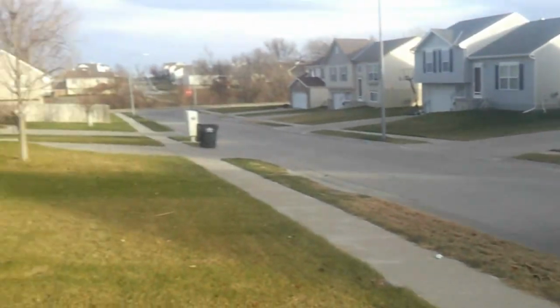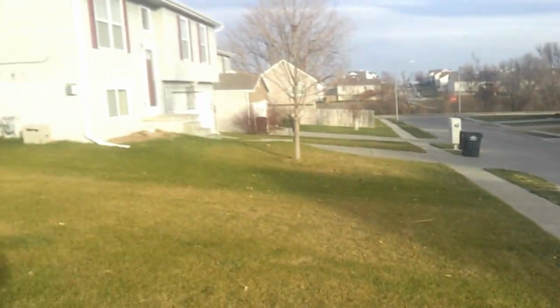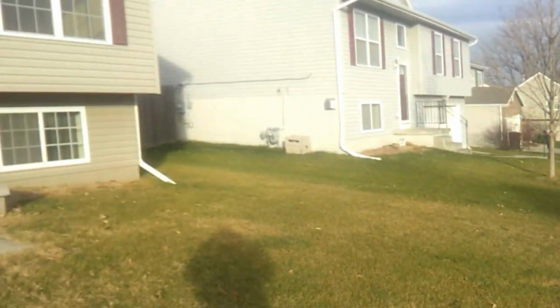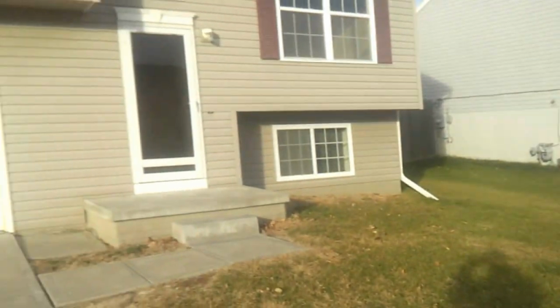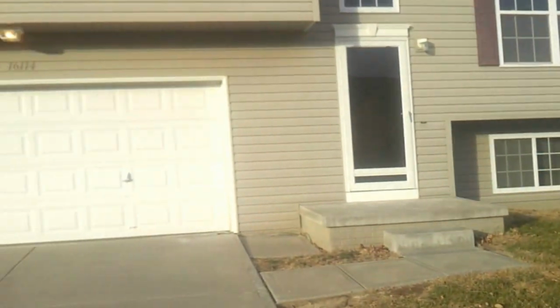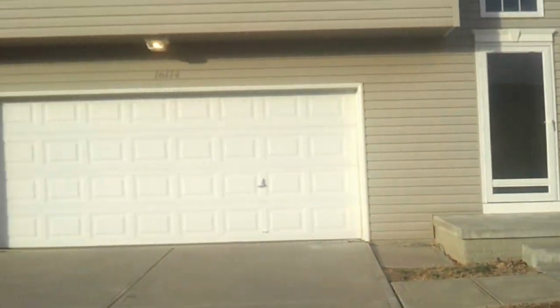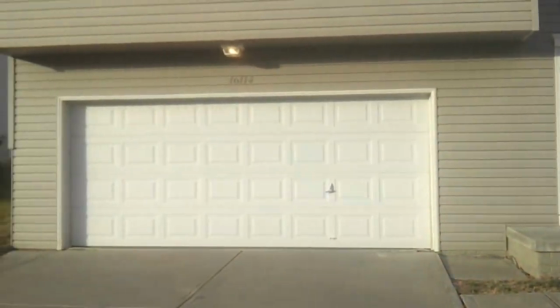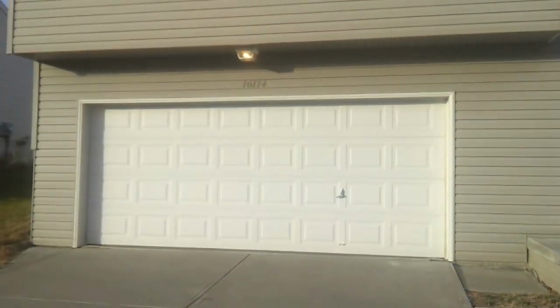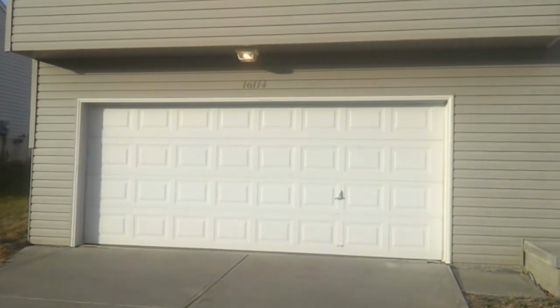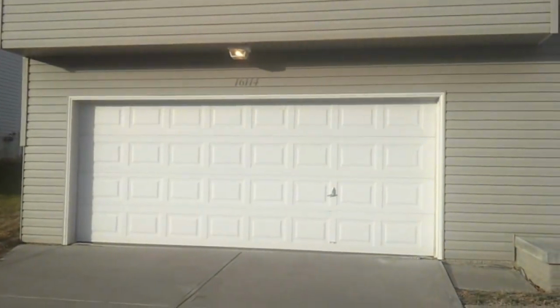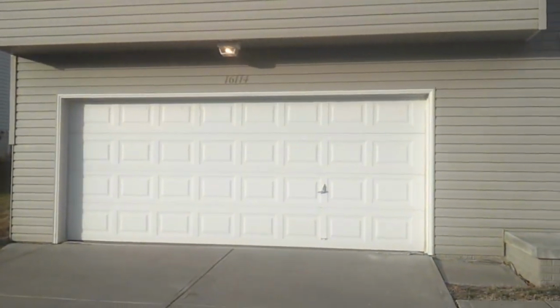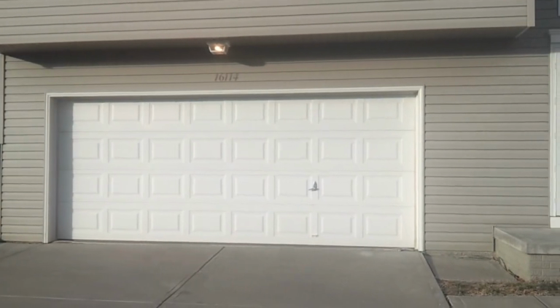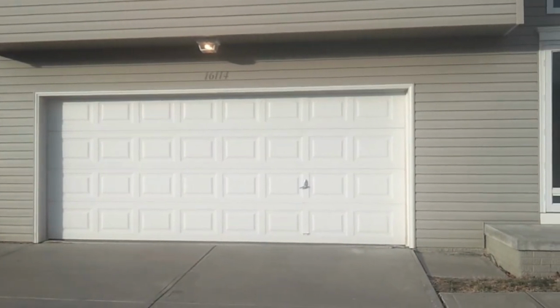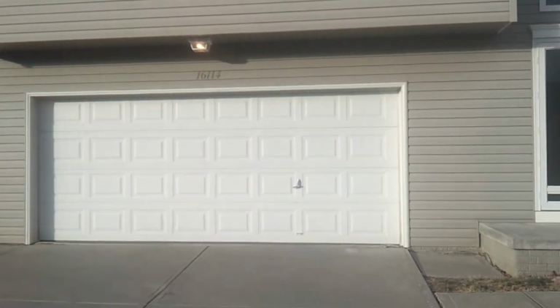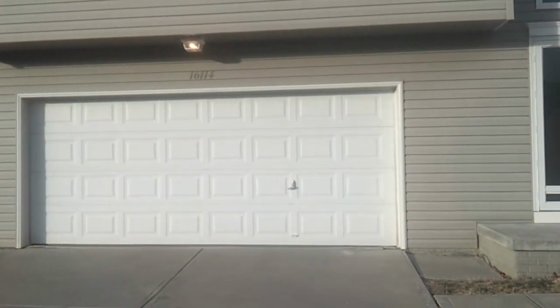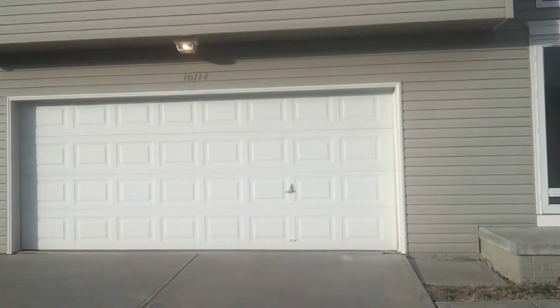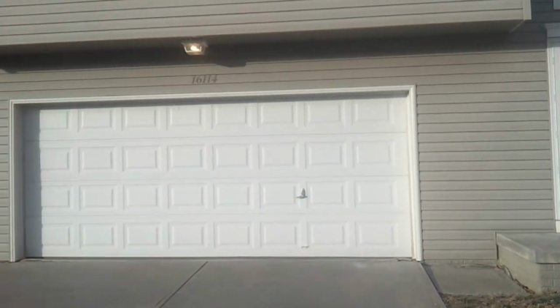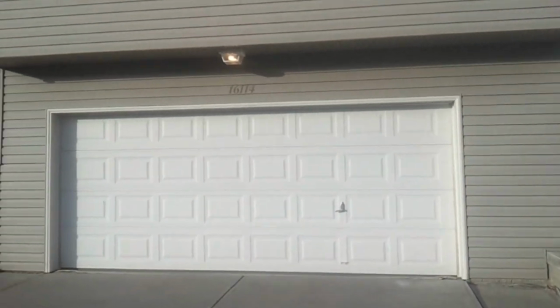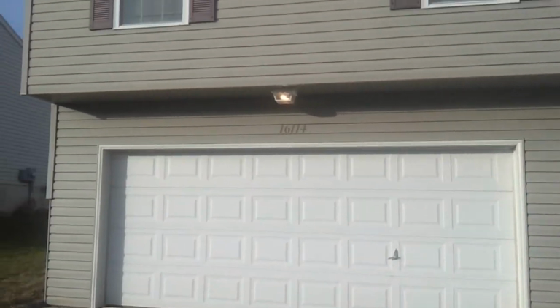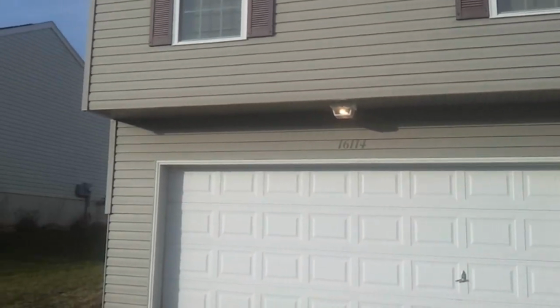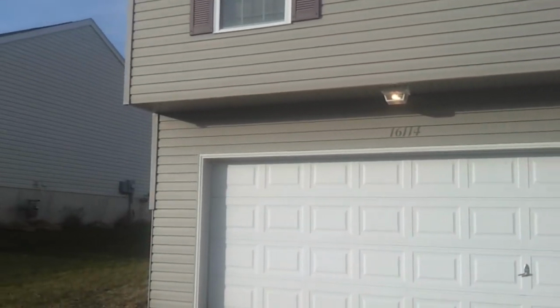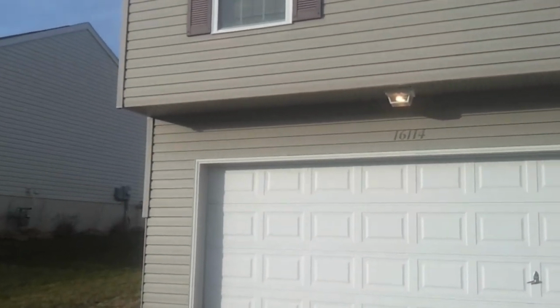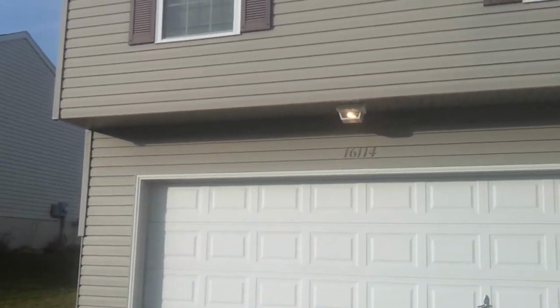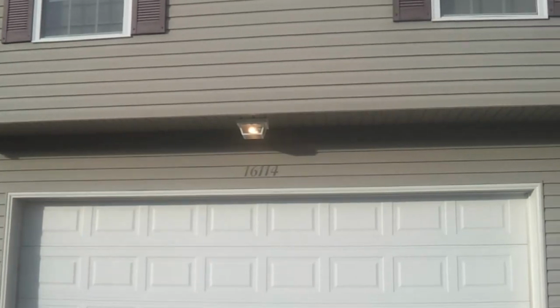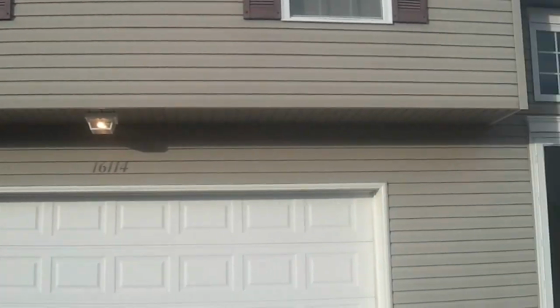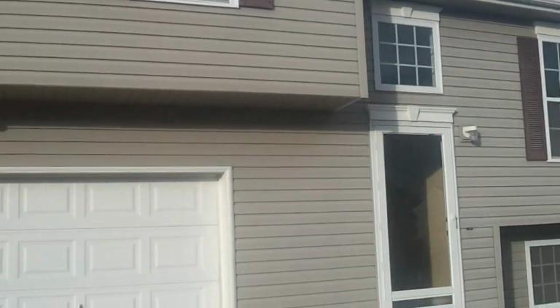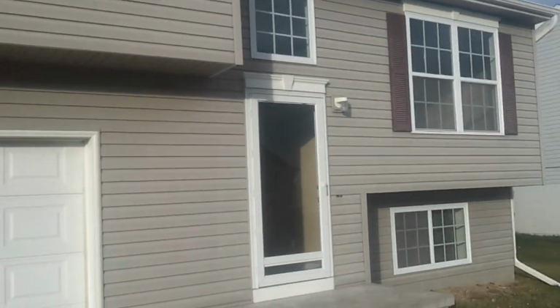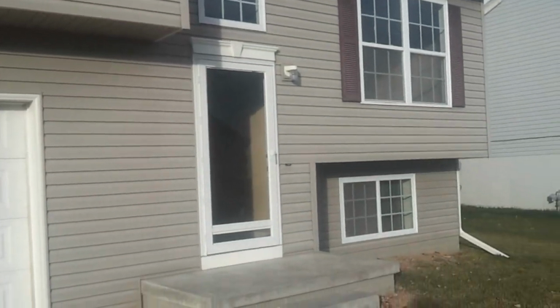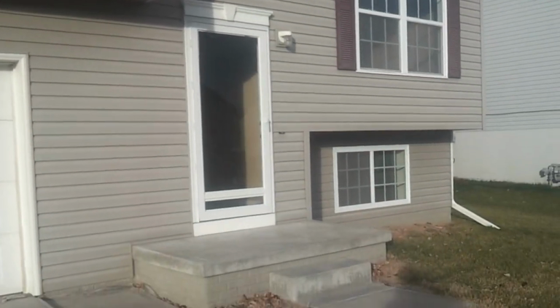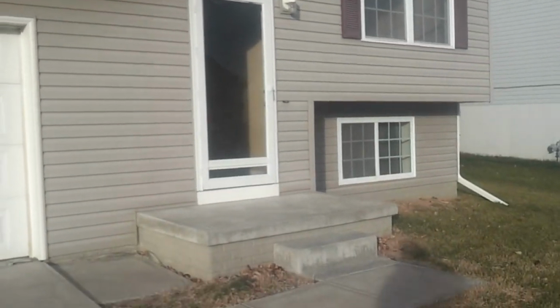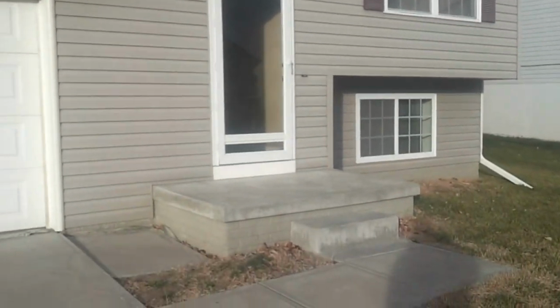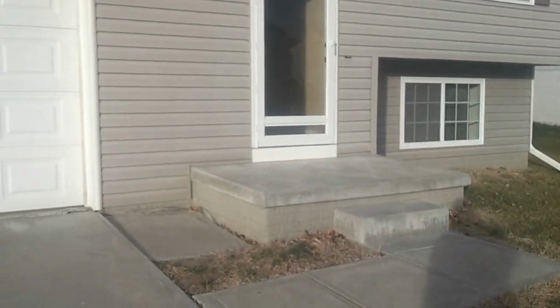Ladies and gentlemen, this is the house at 16114 Cottonwood. 3 bedrooms, 2 baths, finished basement, 2-car garage.